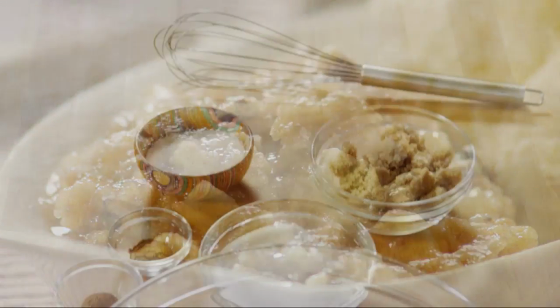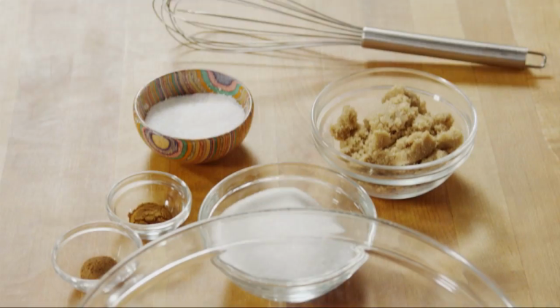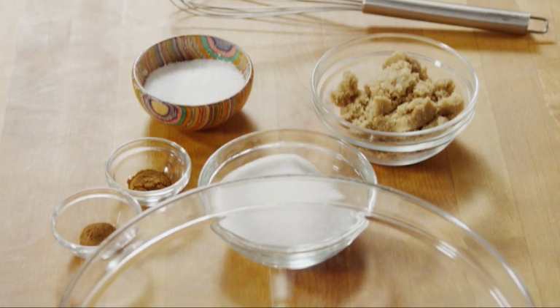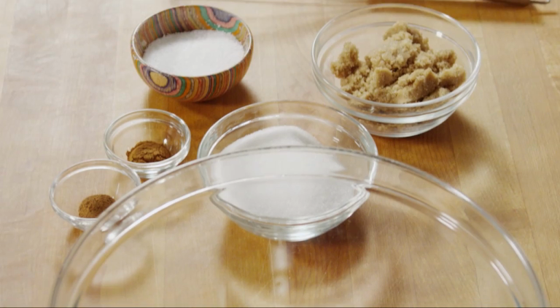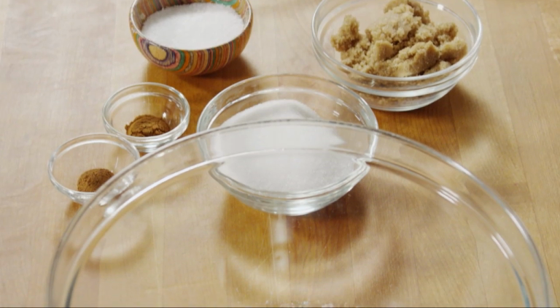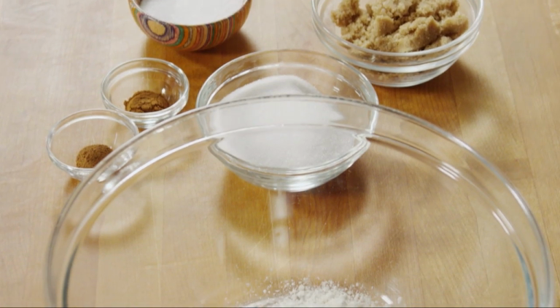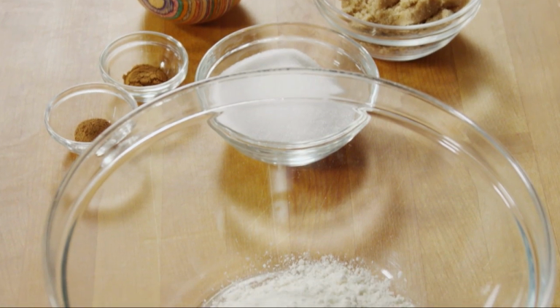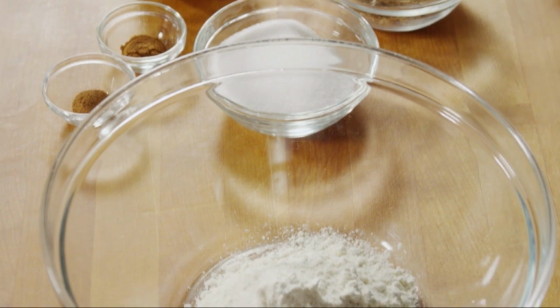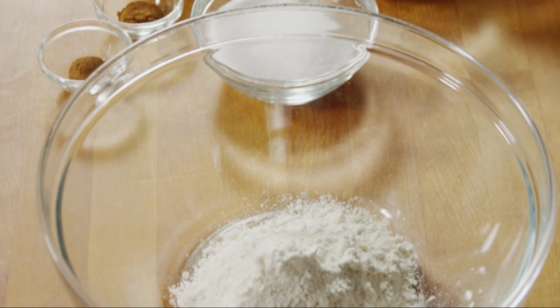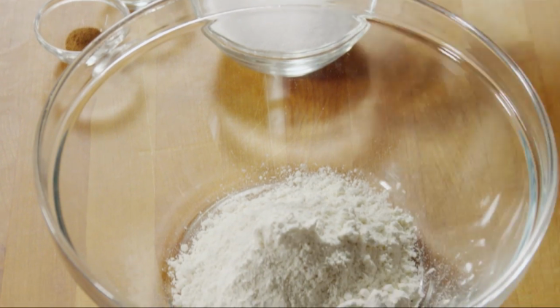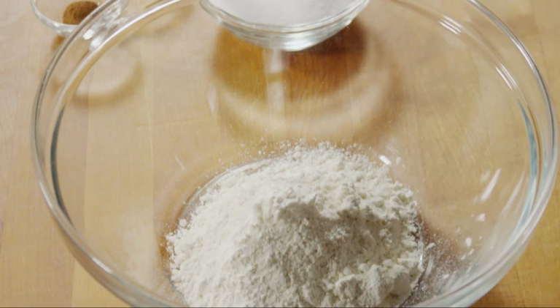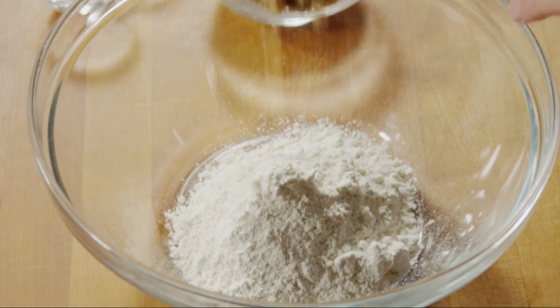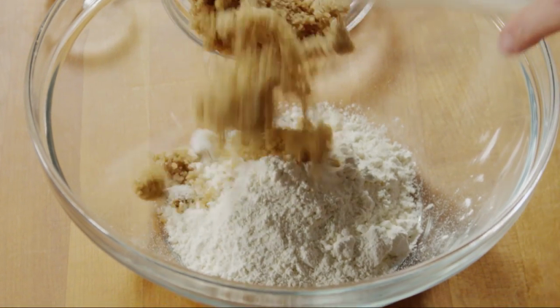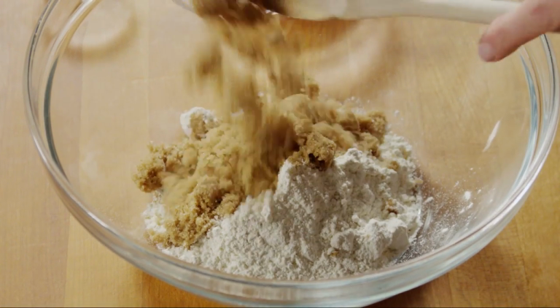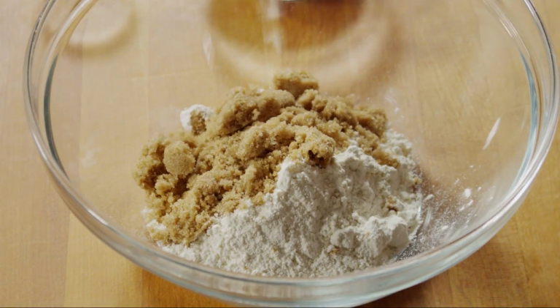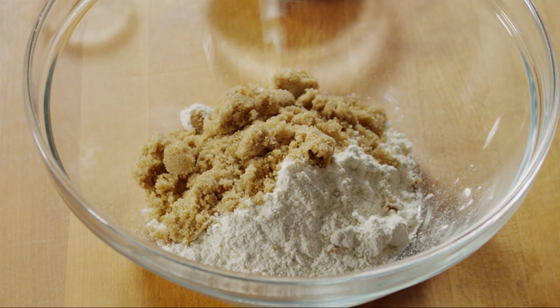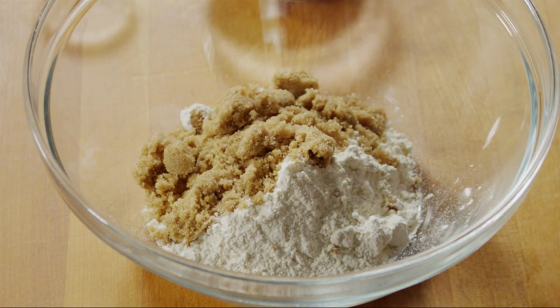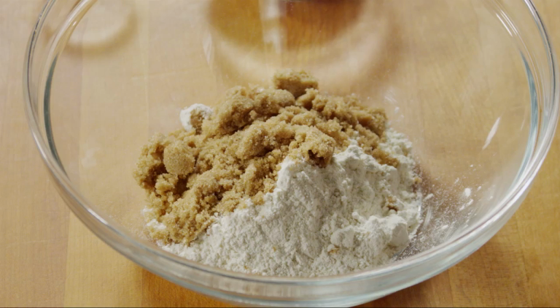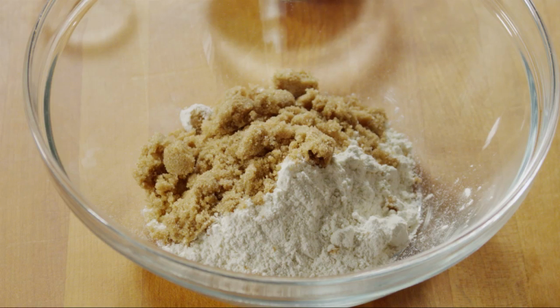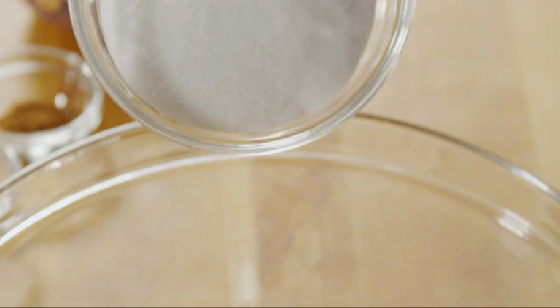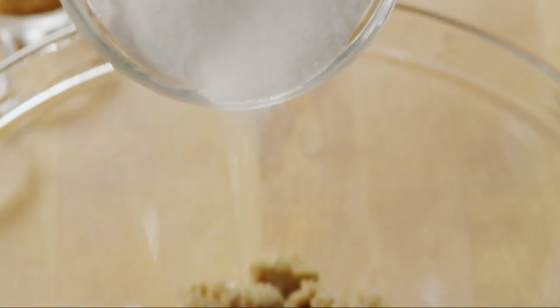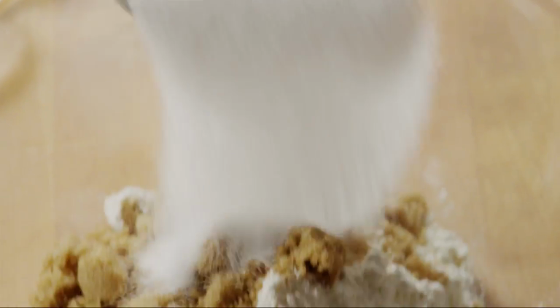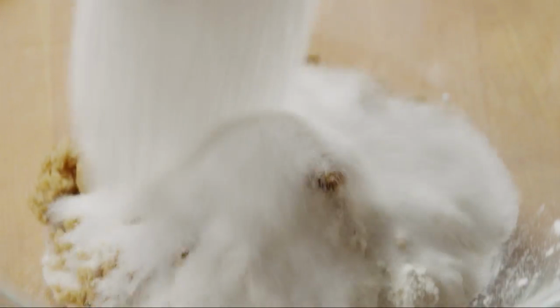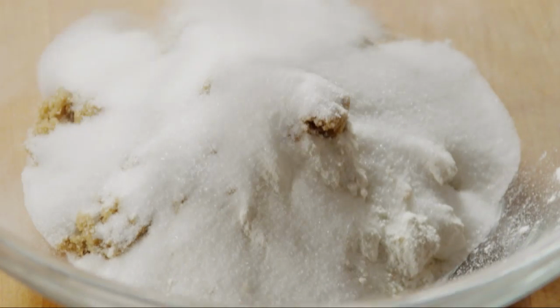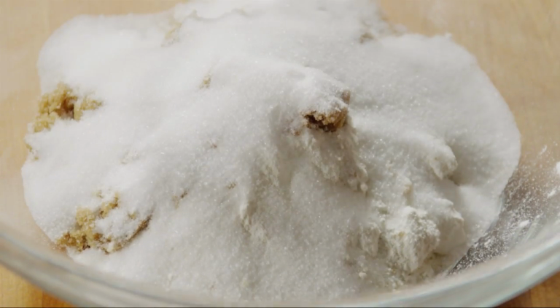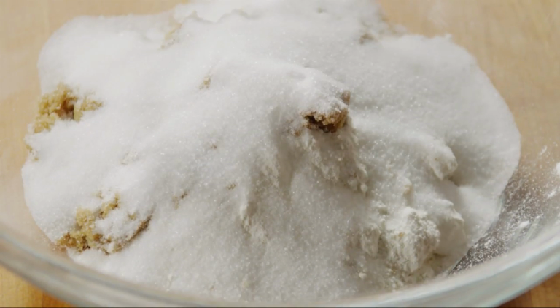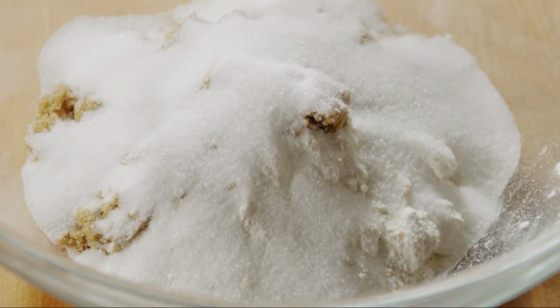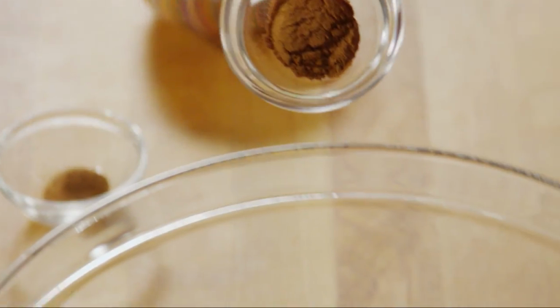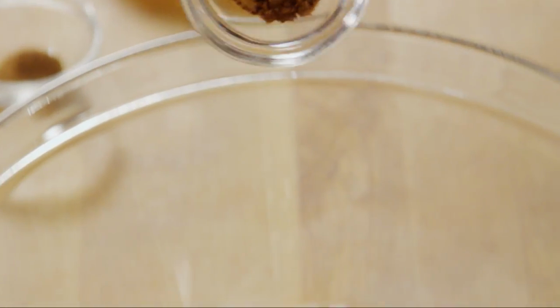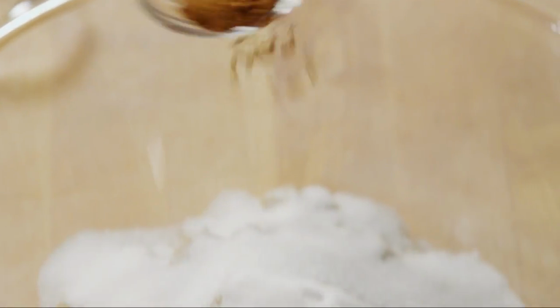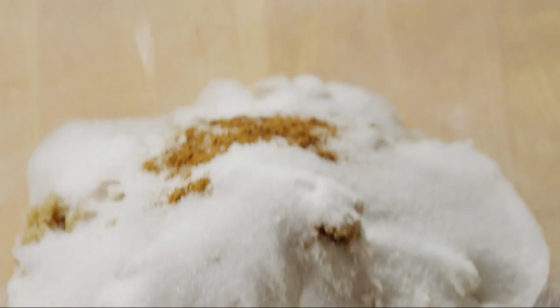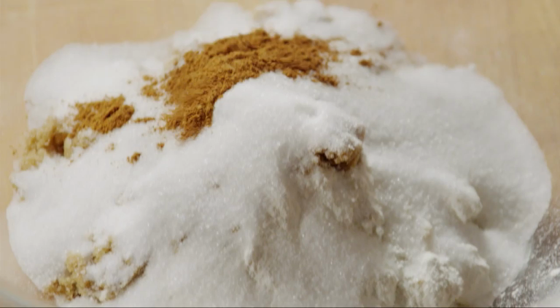Let's begin by making the topping. In a medium bowl with one cup of all-purpose flour, add half a cup of light brown sugar, half a cup of white sugar, and half a teaspoon of ground cinnamon.